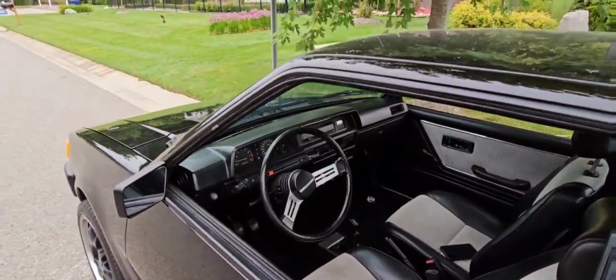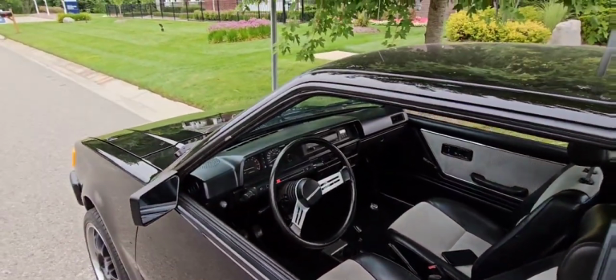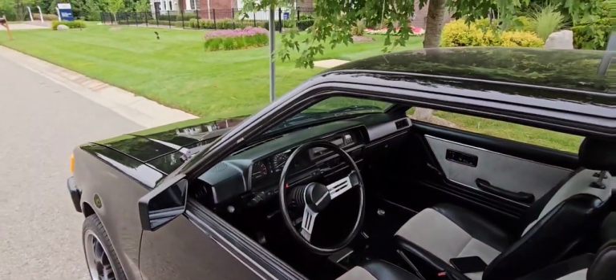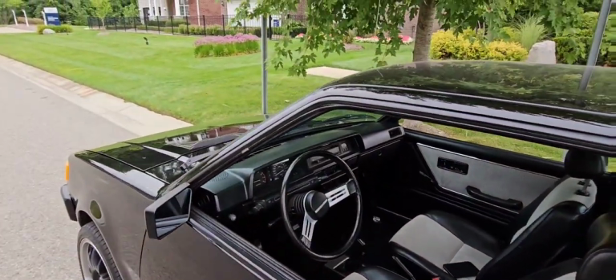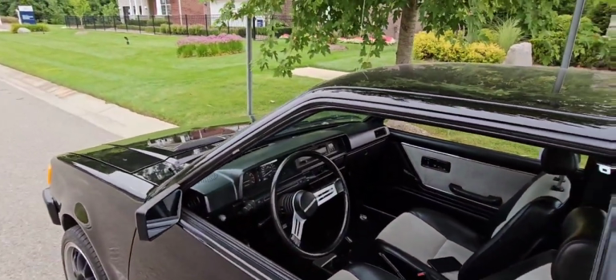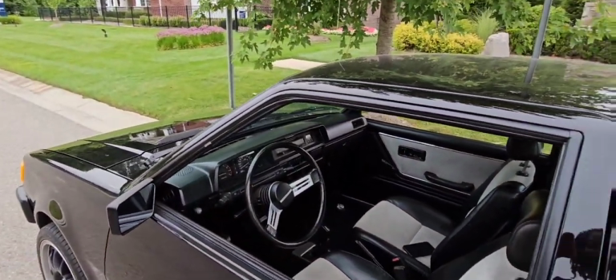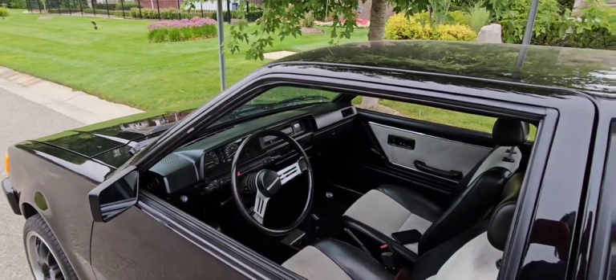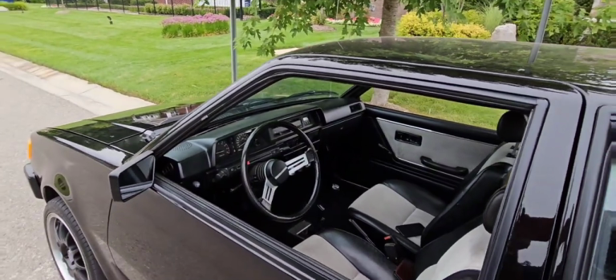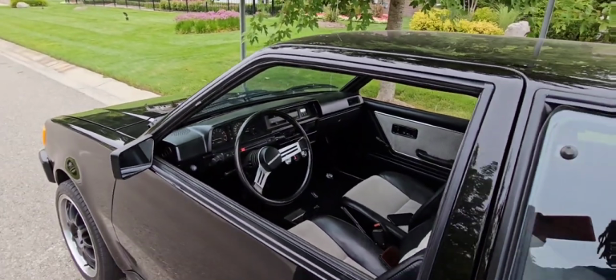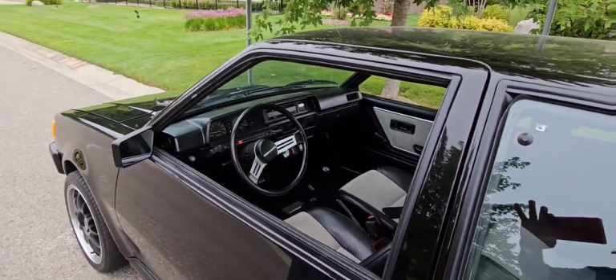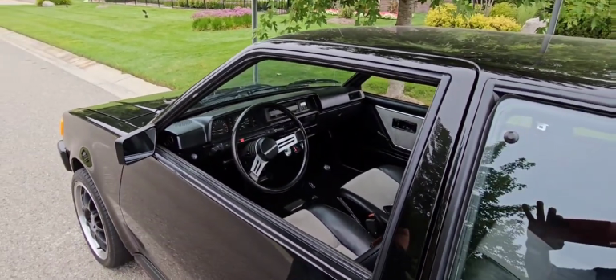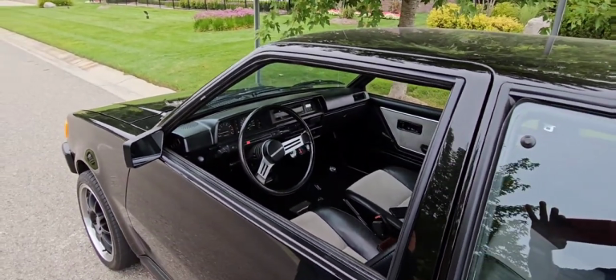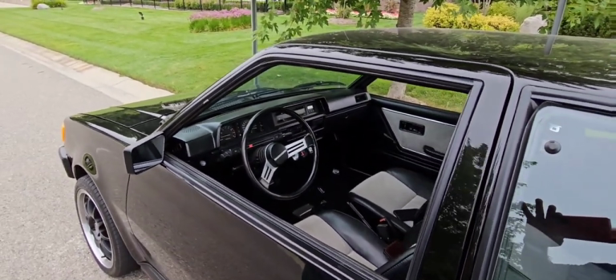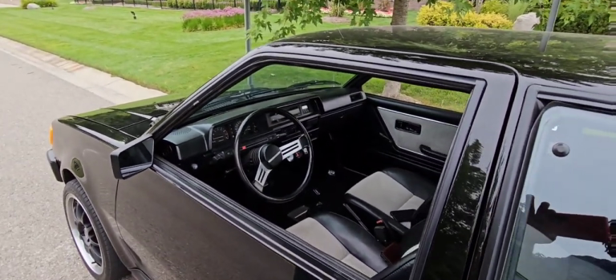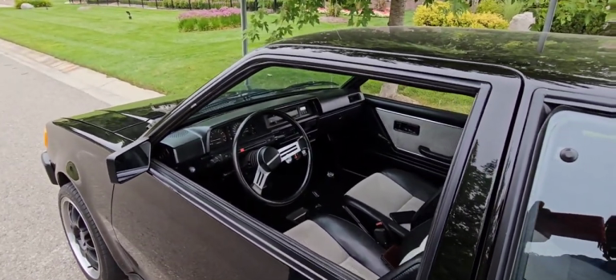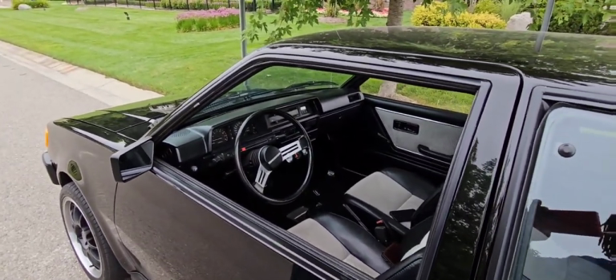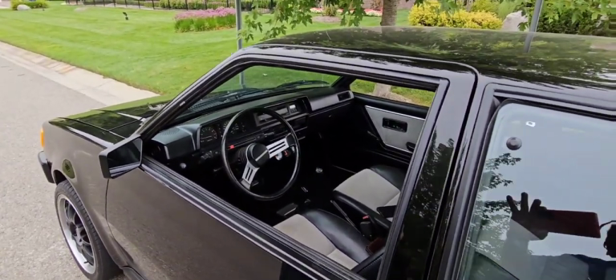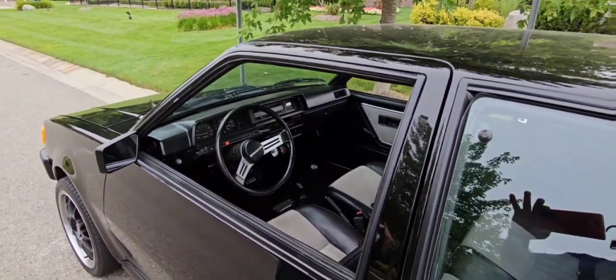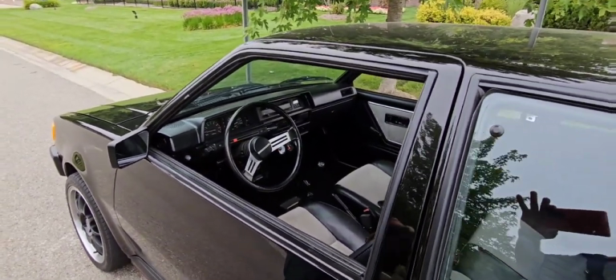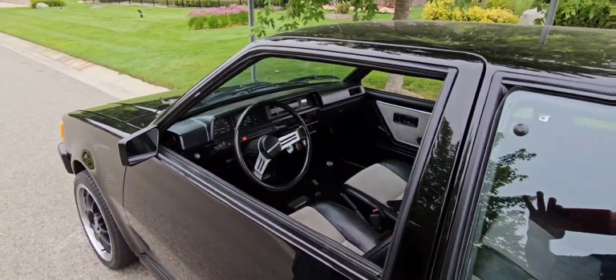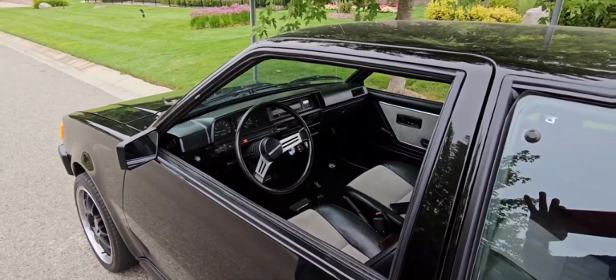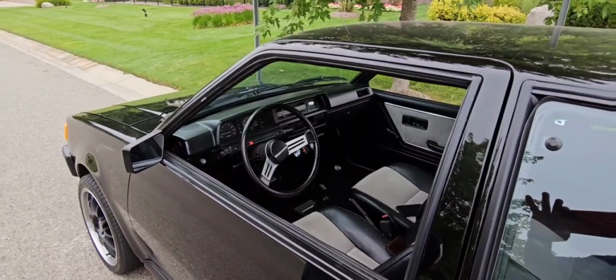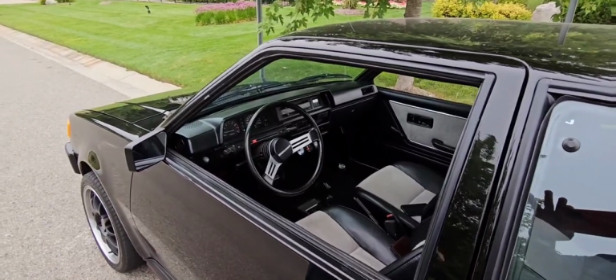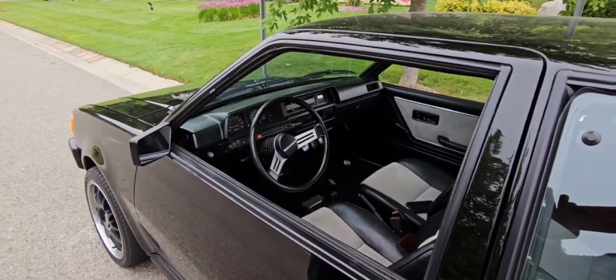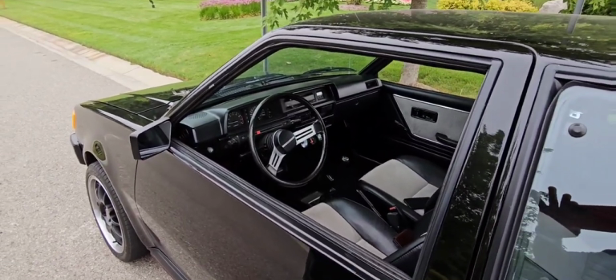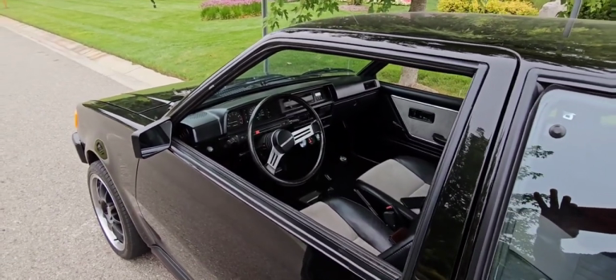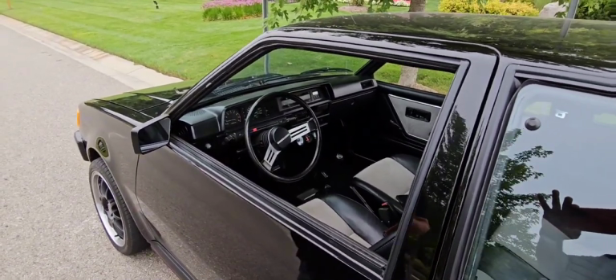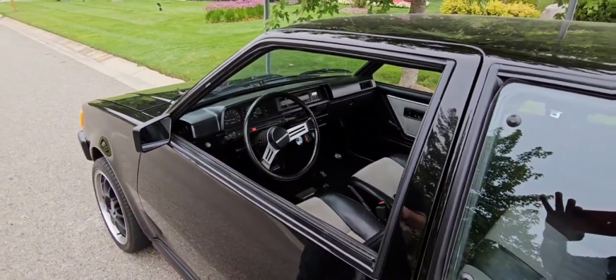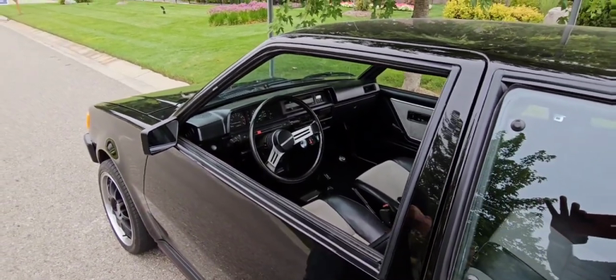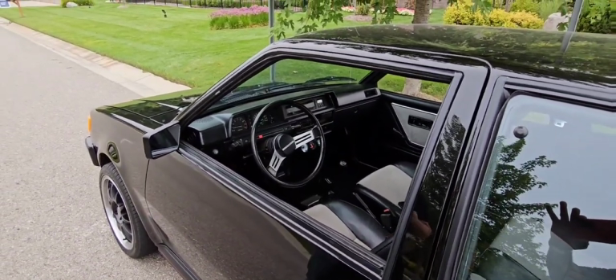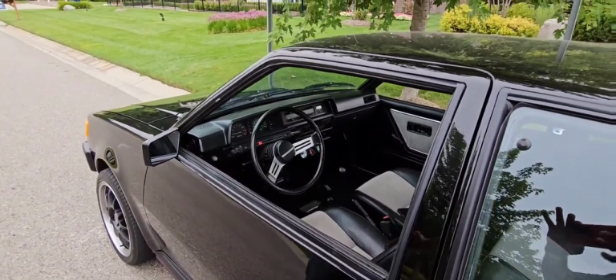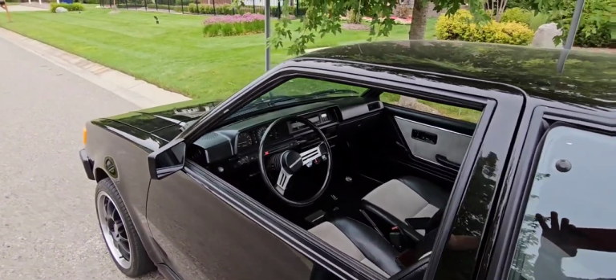Ladies and gentlemen, that's it. I'm getting ready to shut it off so we can talk. Check out my YouTube channel. We'll see you guys later. Bye.